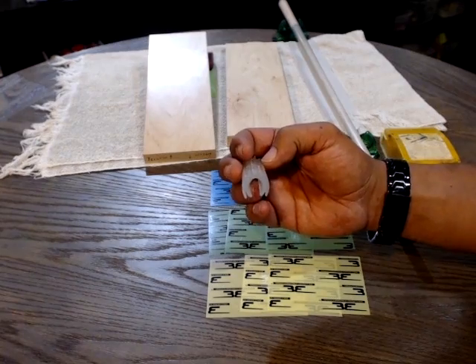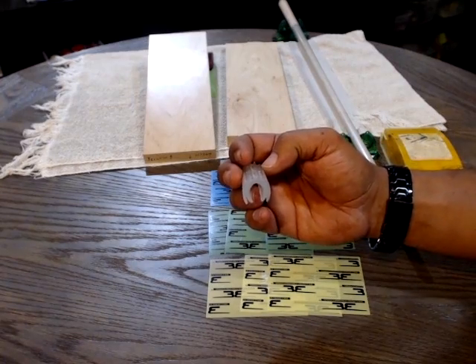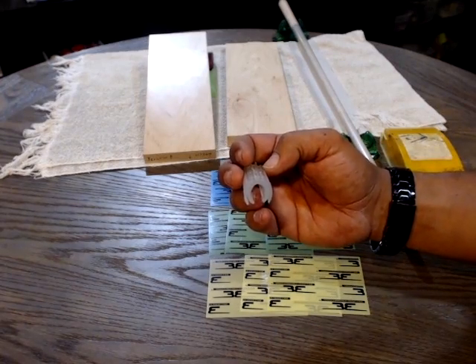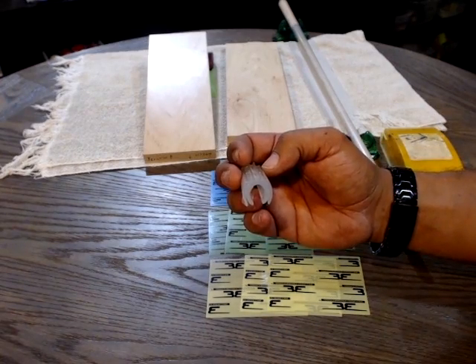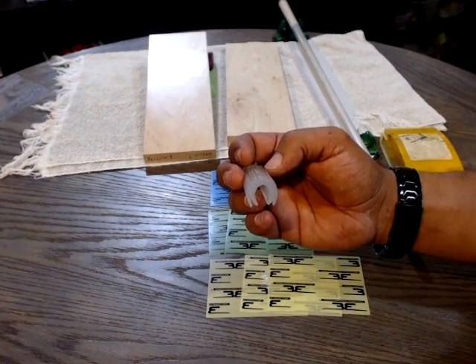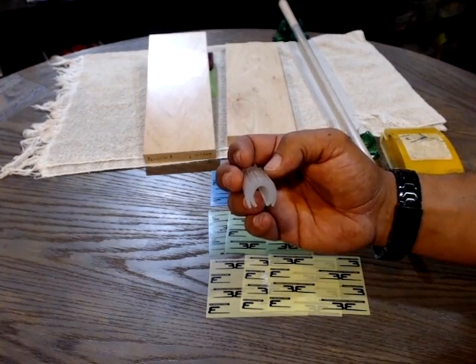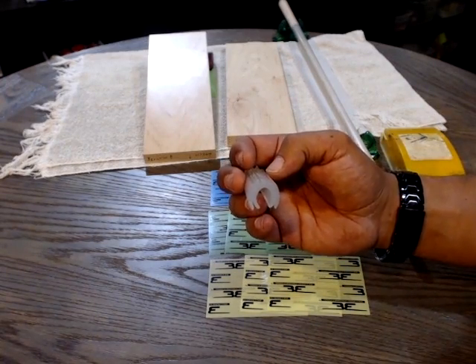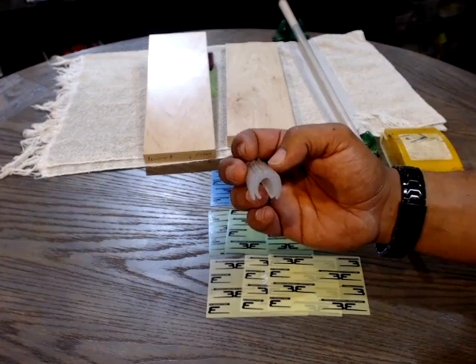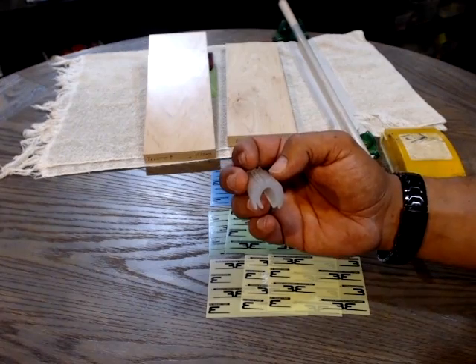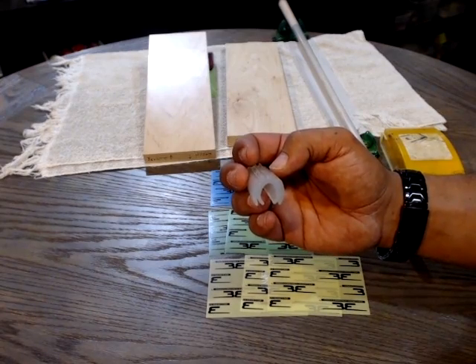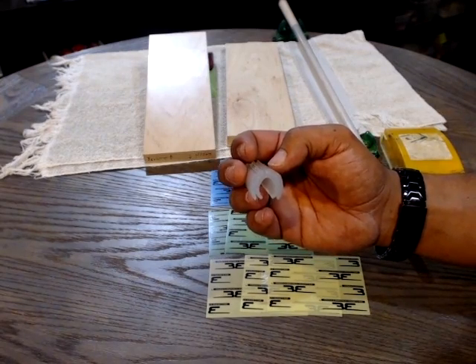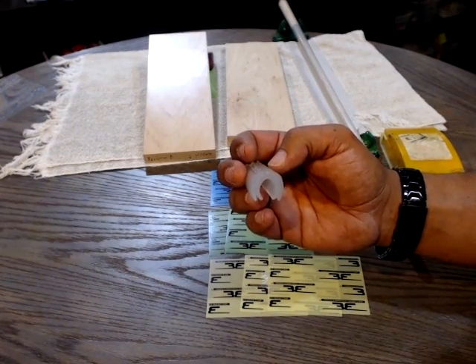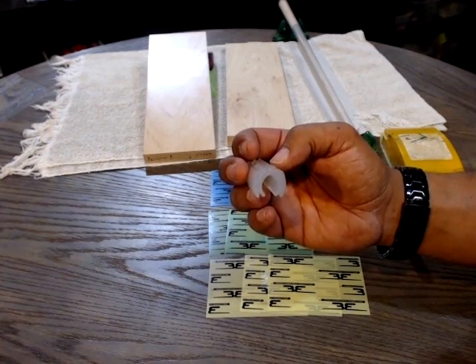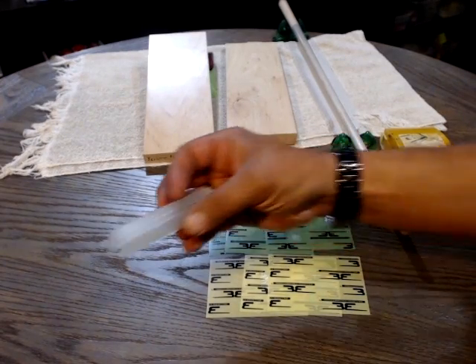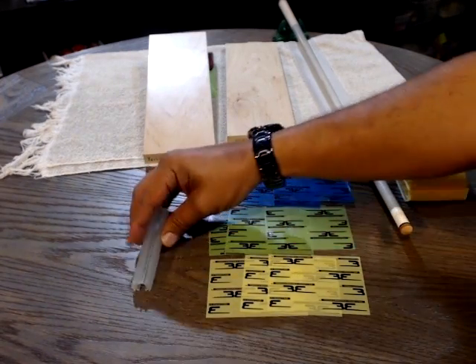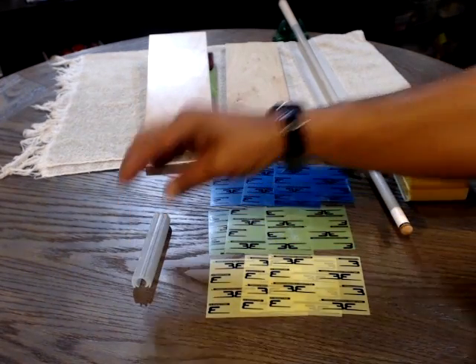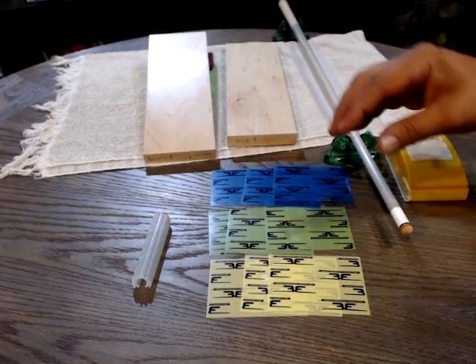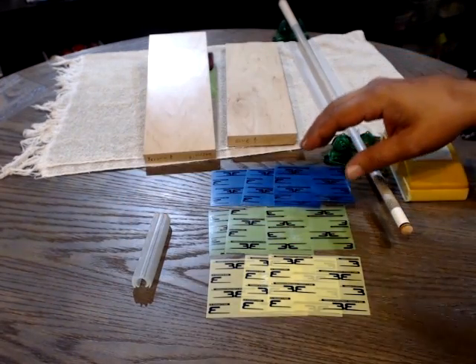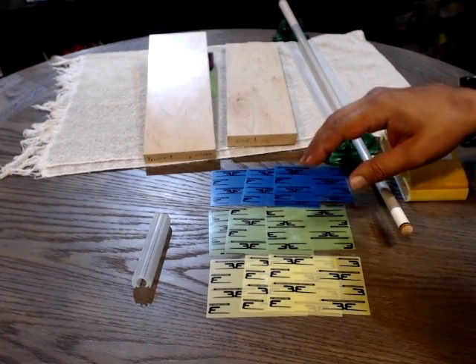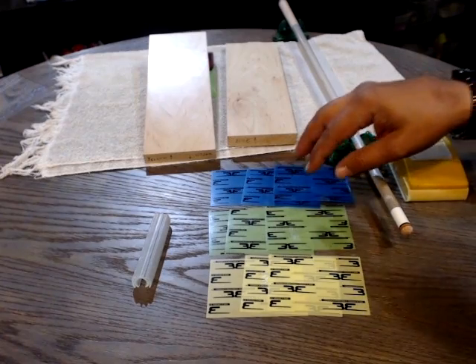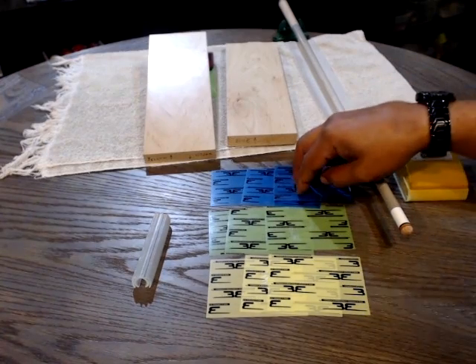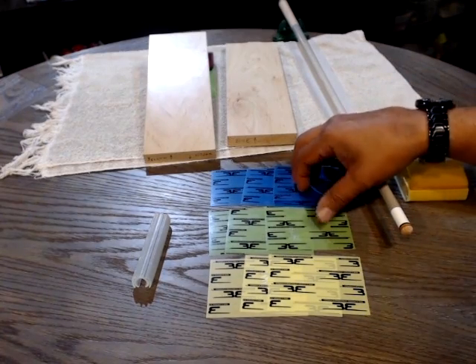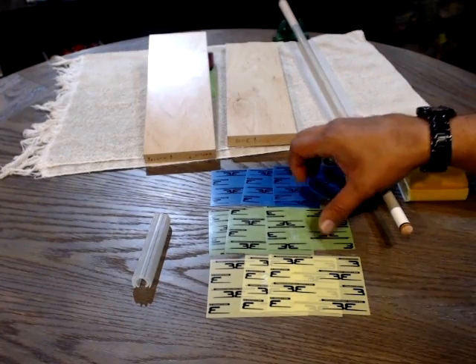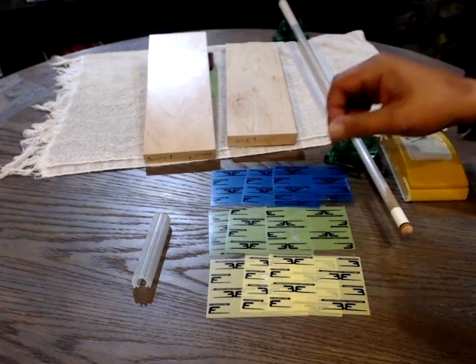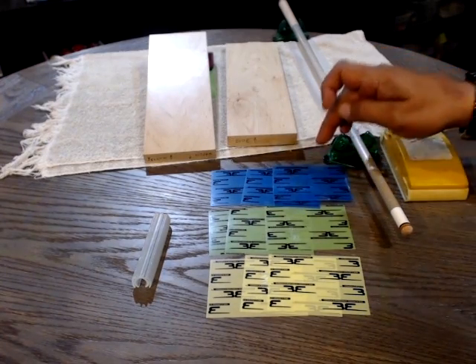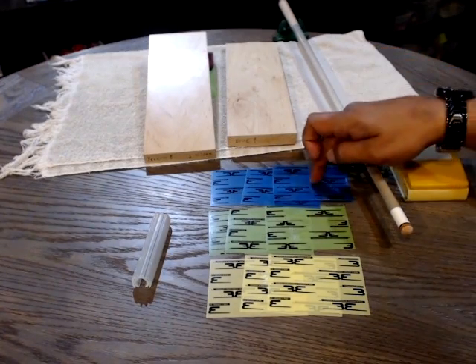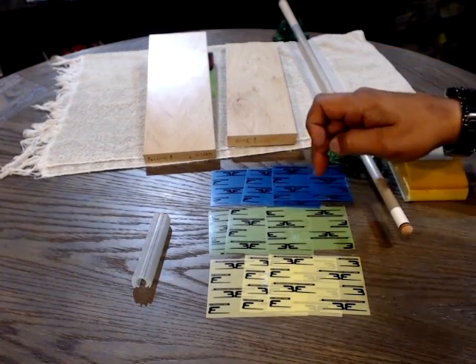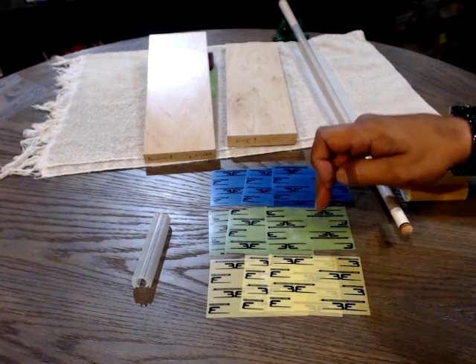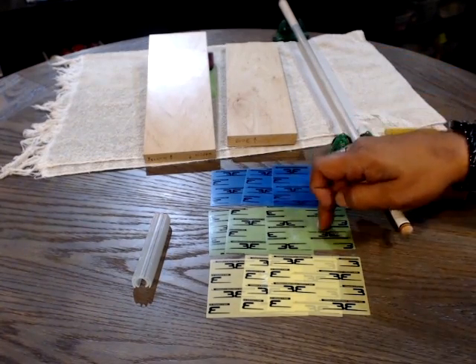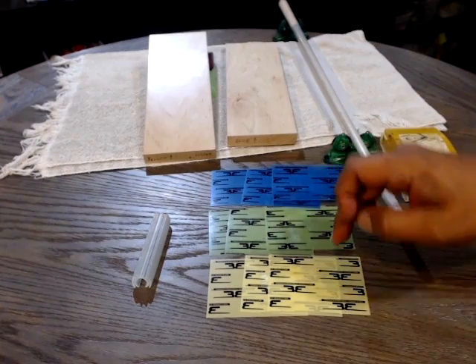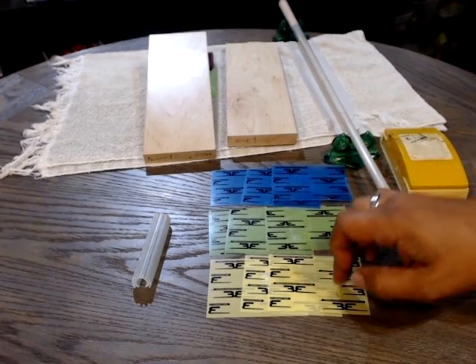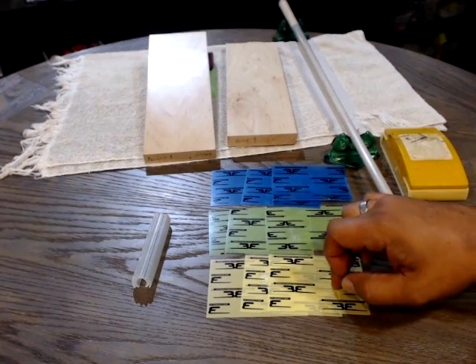Here's how it works. Our patent-pending shaft burnishing block is round to conform to your shaft. We use a three-step system with specifically selected washable plastic films. Step one: blue. Step two: green. Step three: yellow.